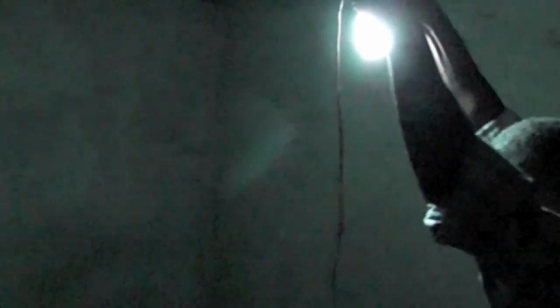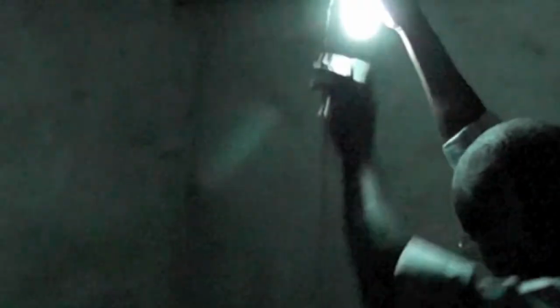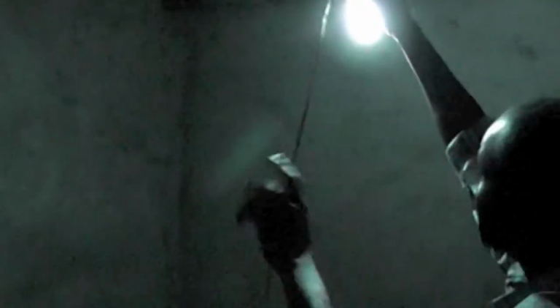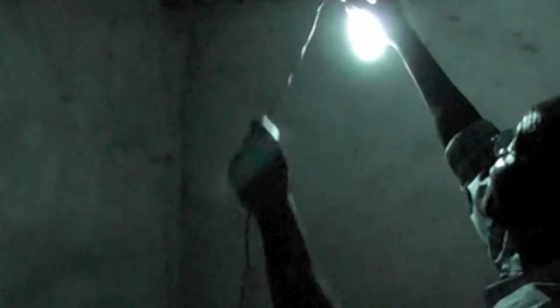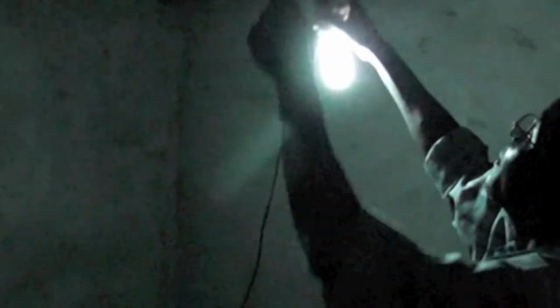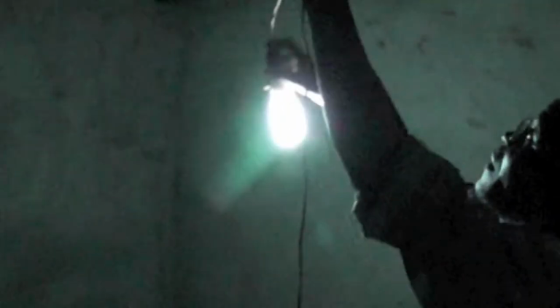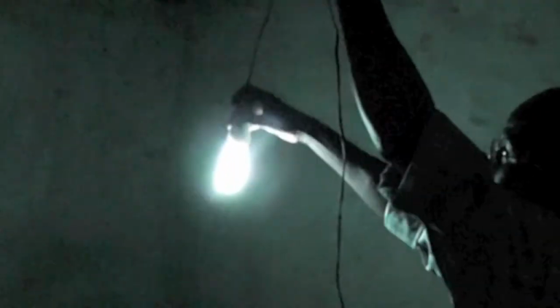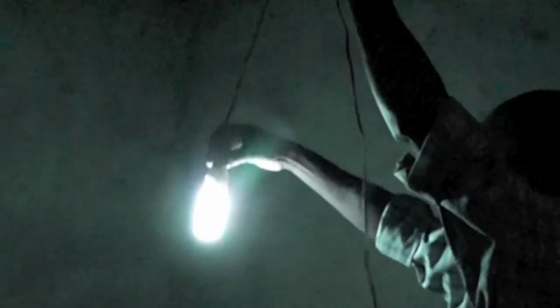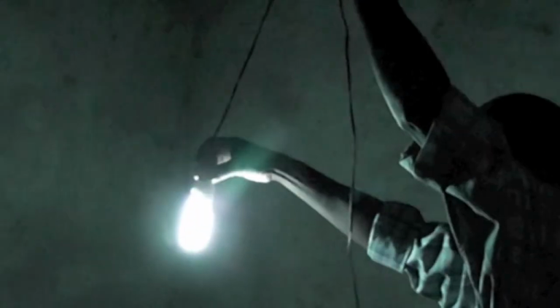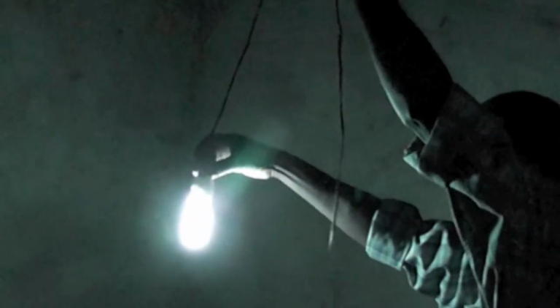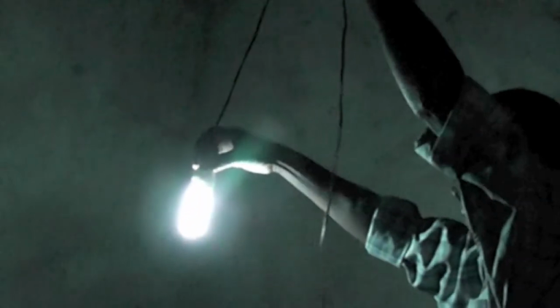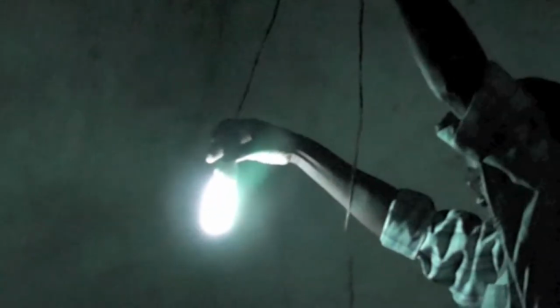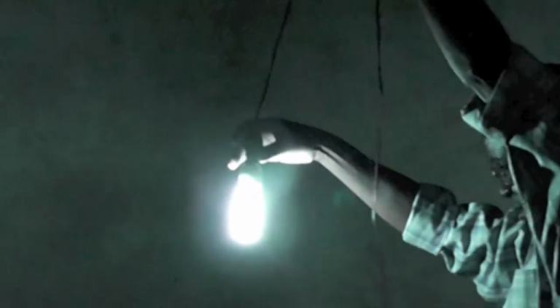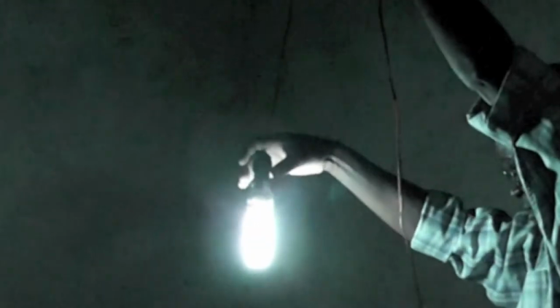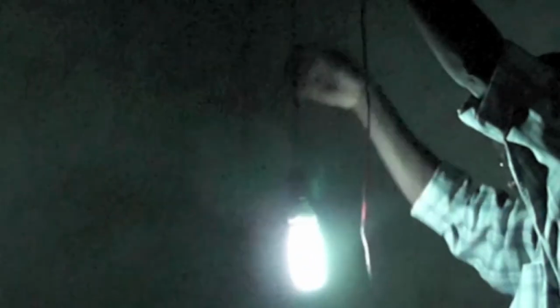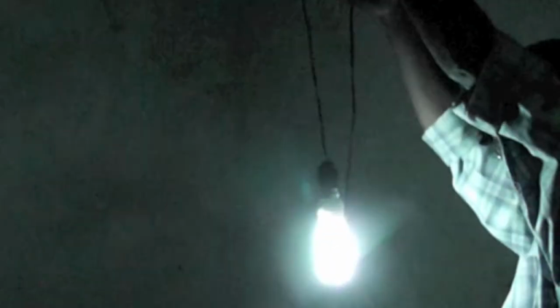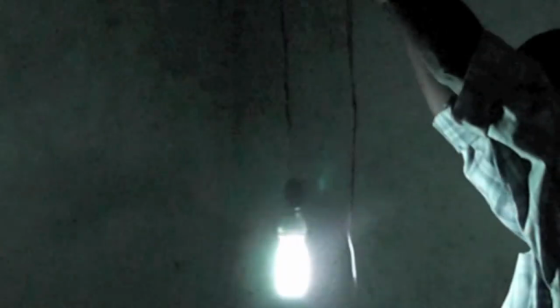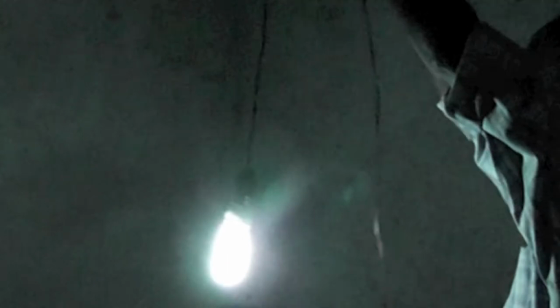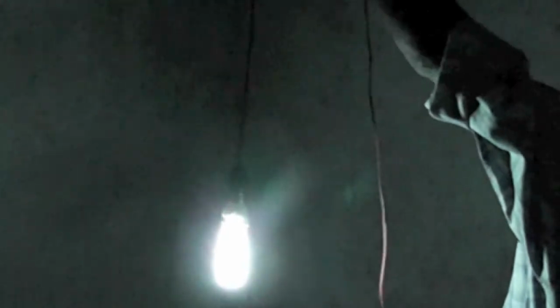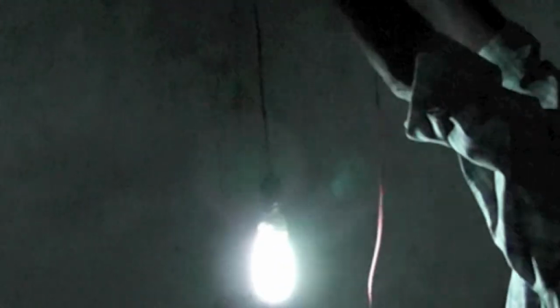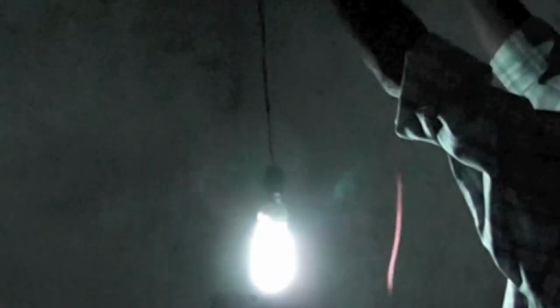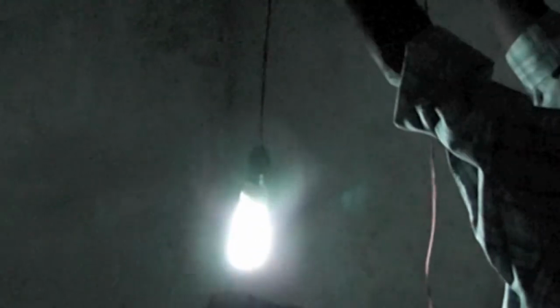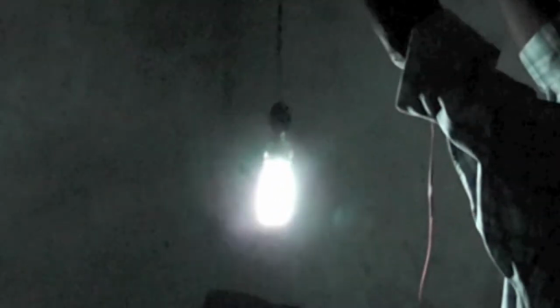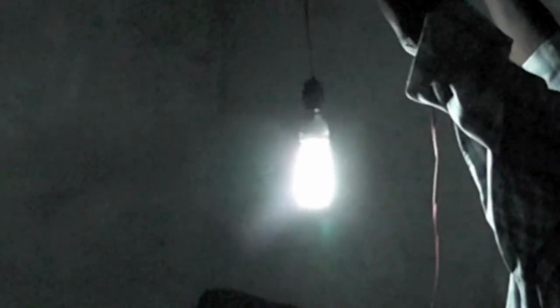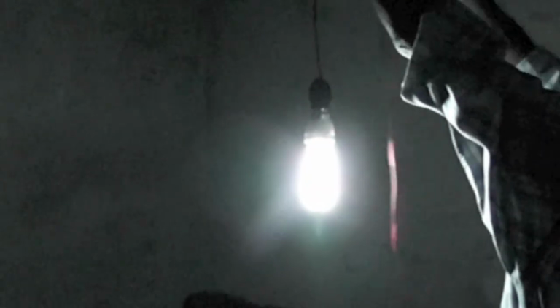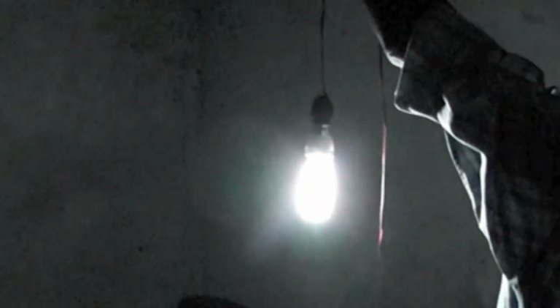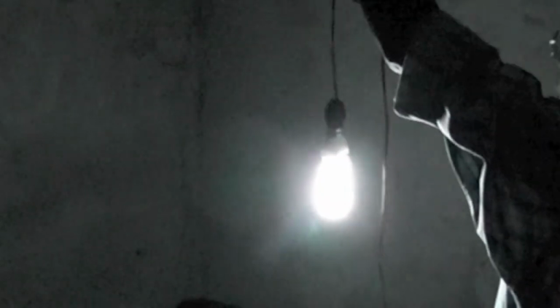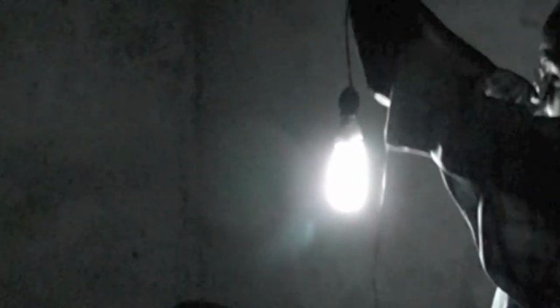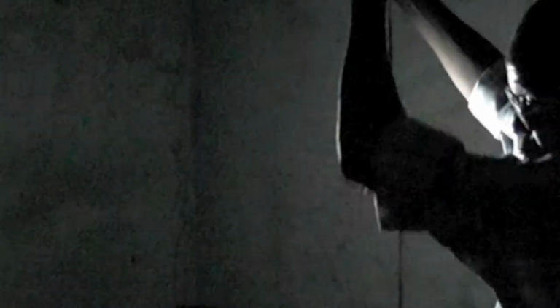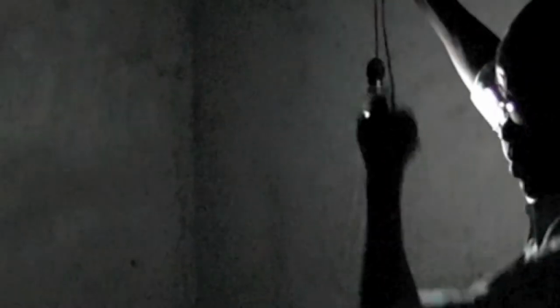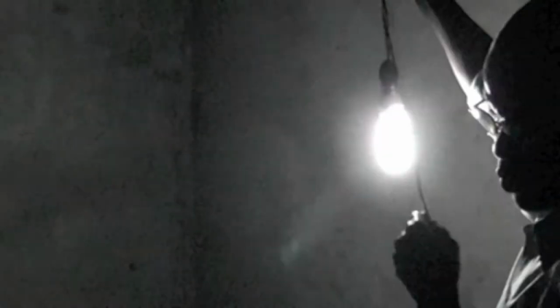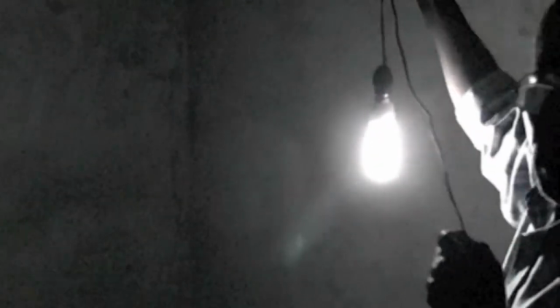And it'll brighten up over a few seconds. Yes, the long life ones. And that battery will run two bulbs? Yes, it will run two bulbs.